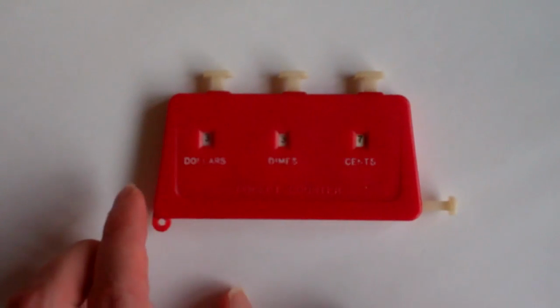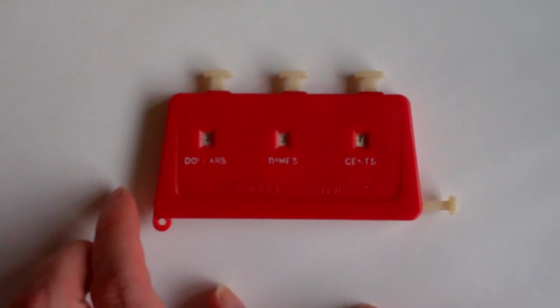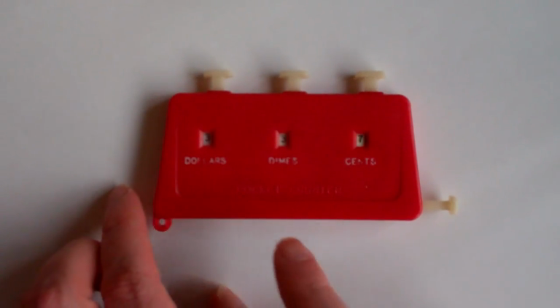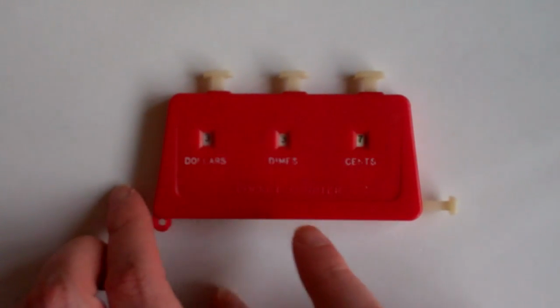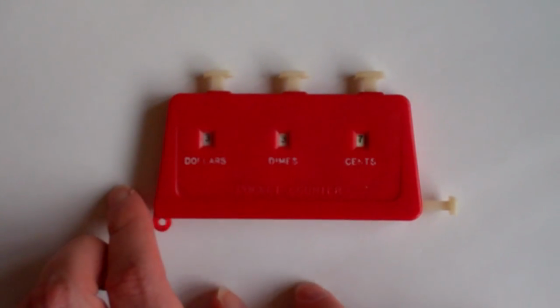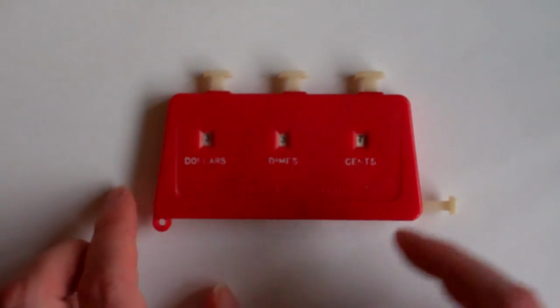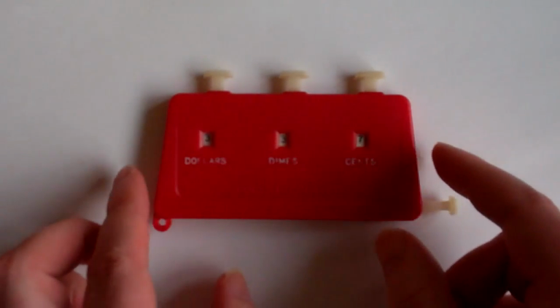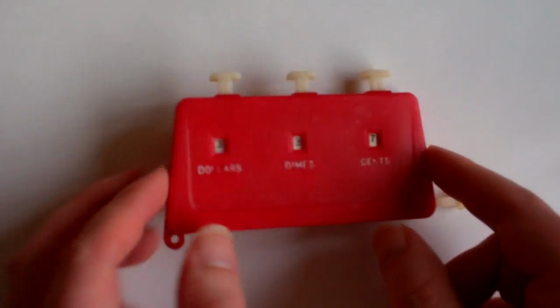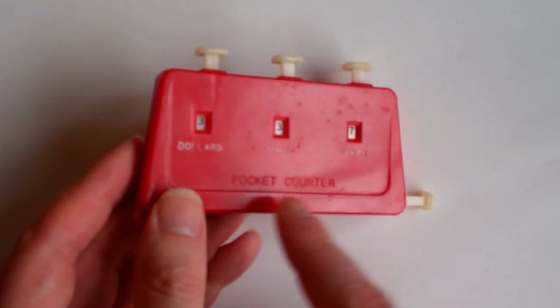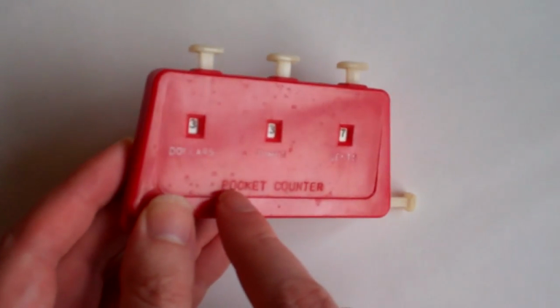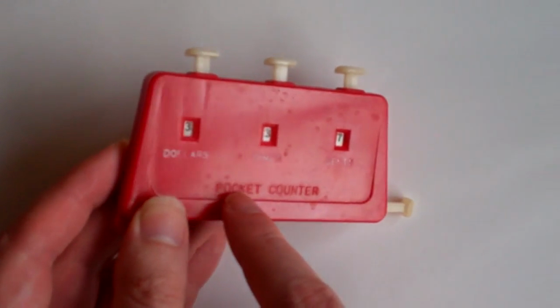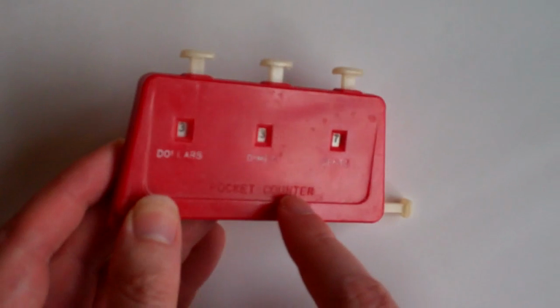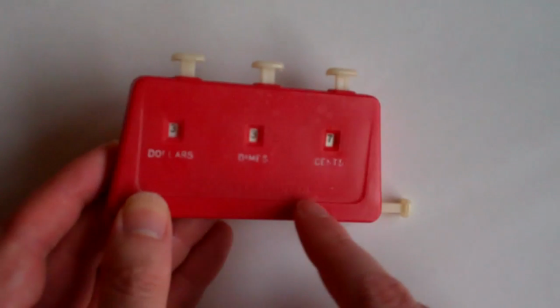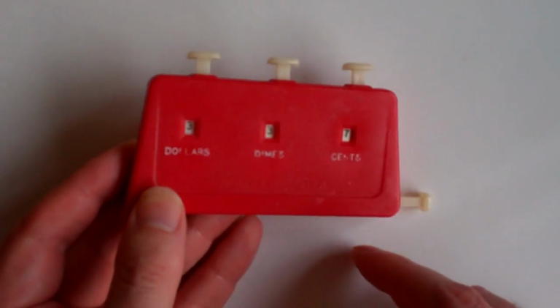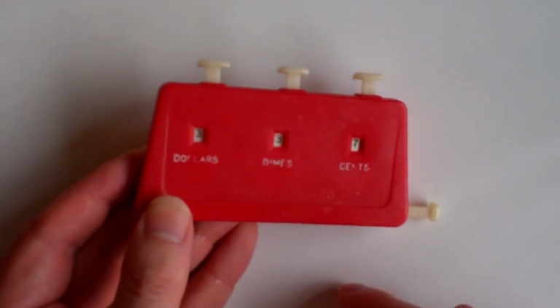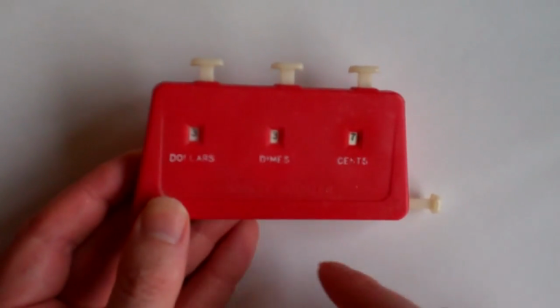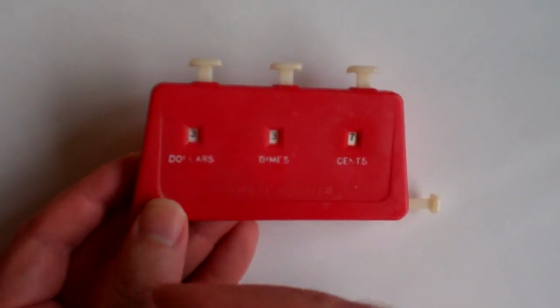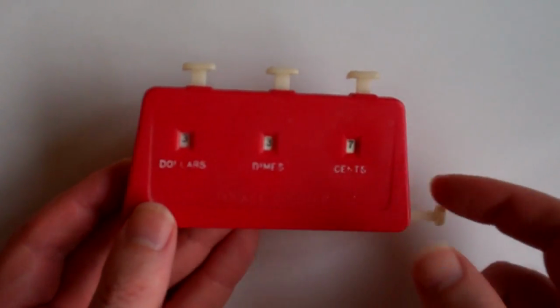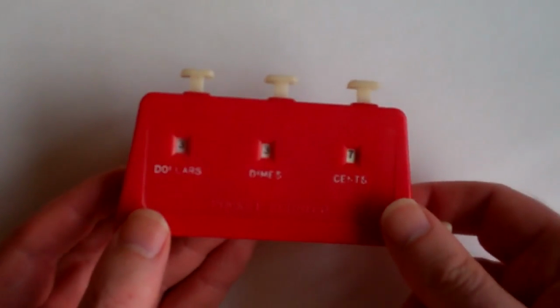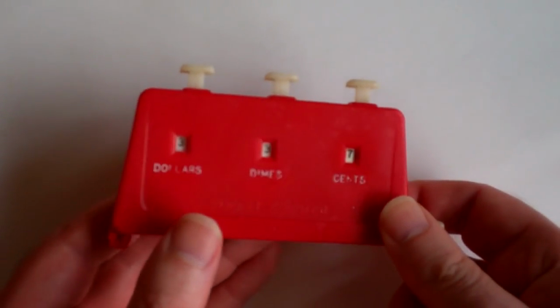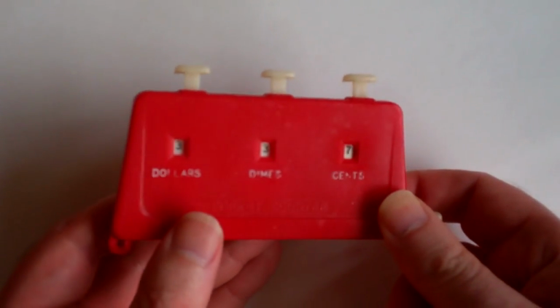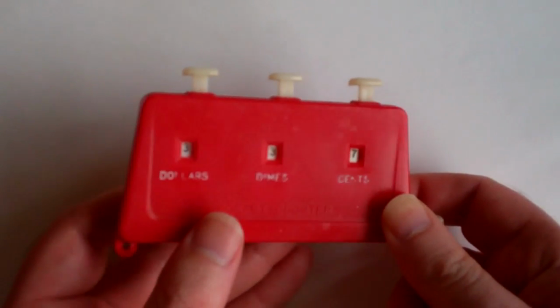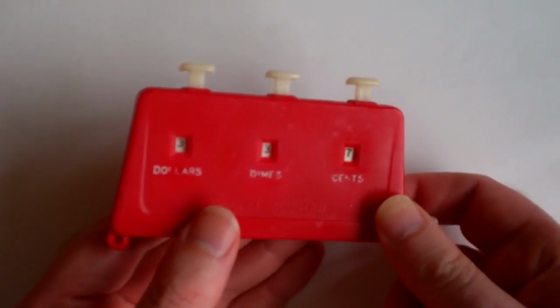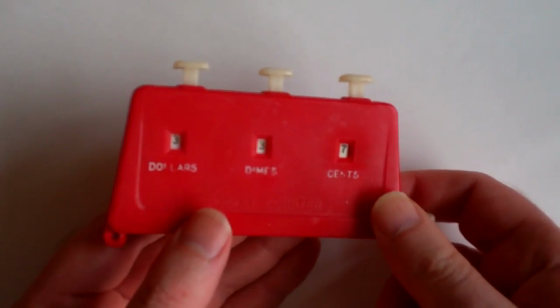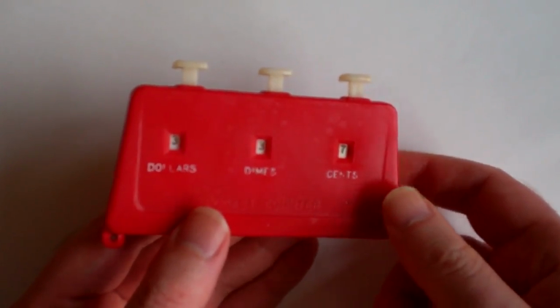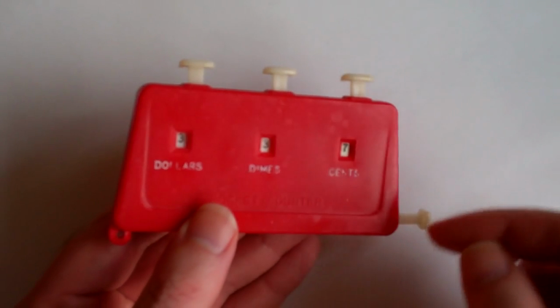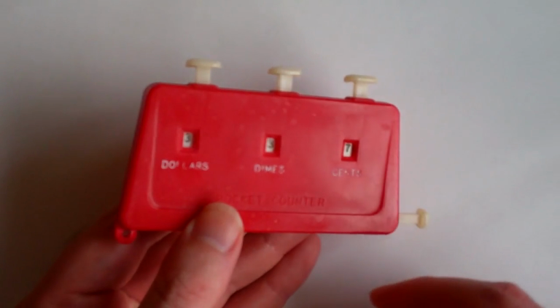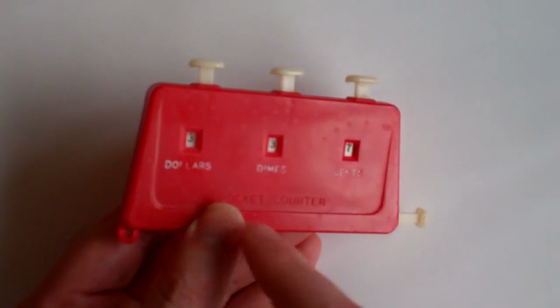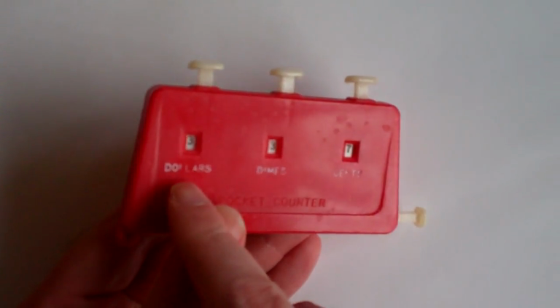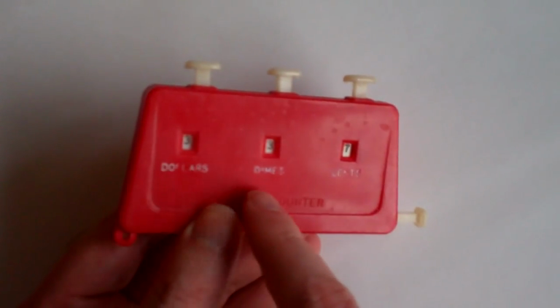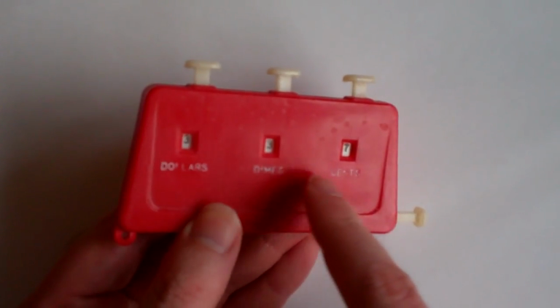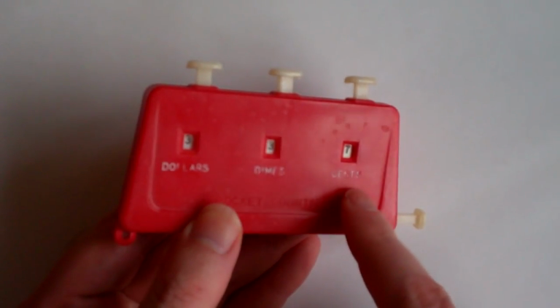This is a pocket counter — it says so right here on the front. It can keep track of your grocery shopping, the amount you spend, and it has dollars, dimes, and cents.